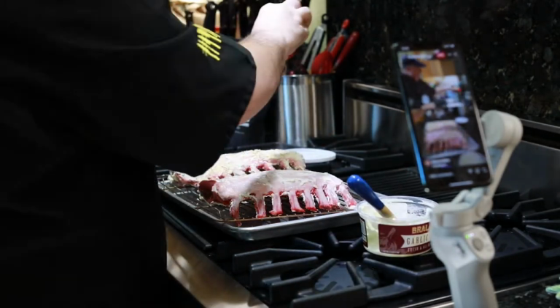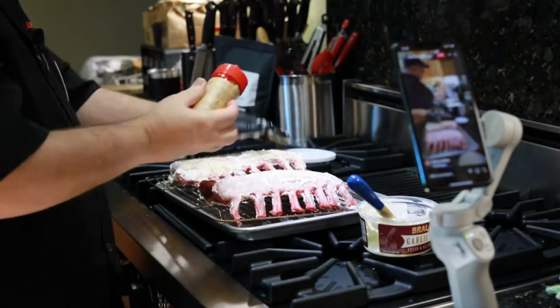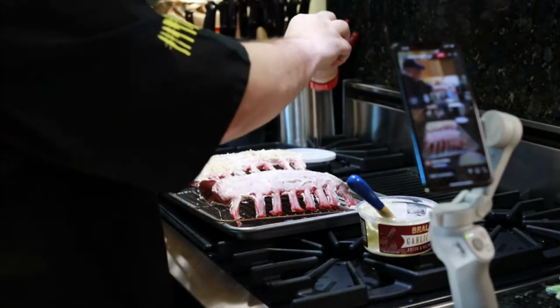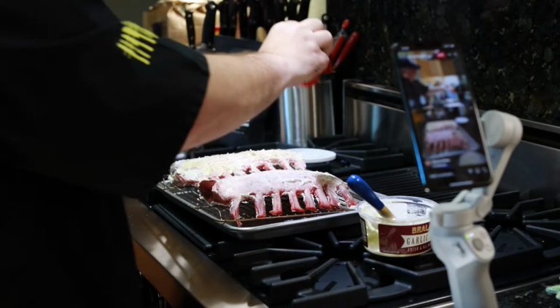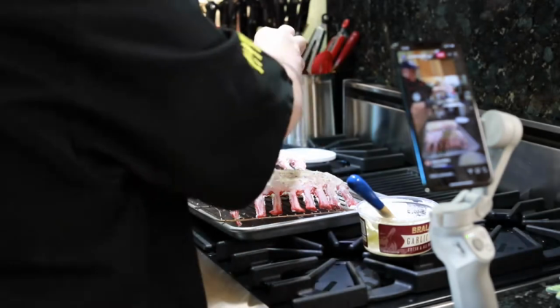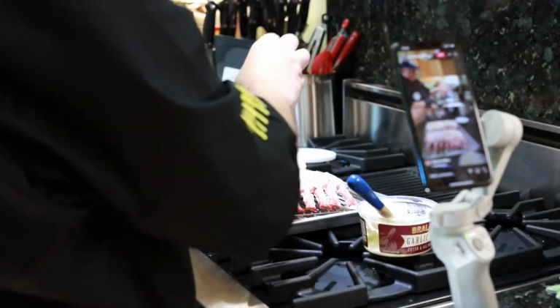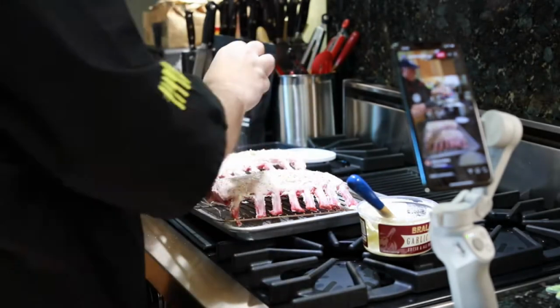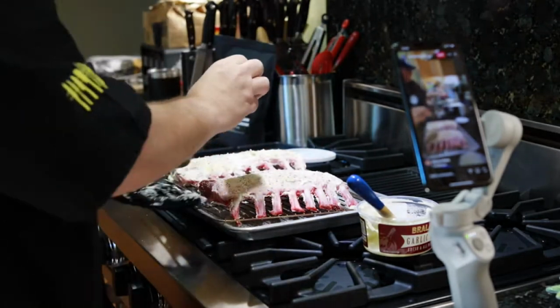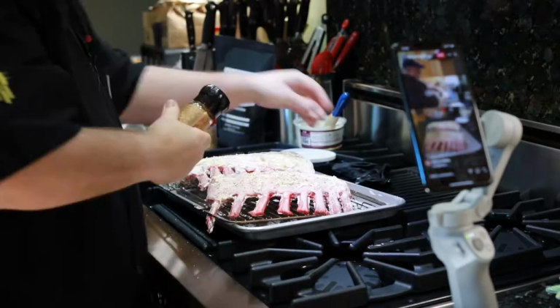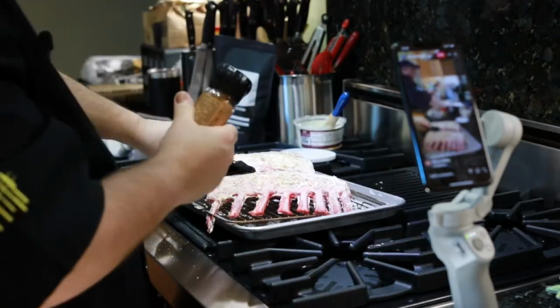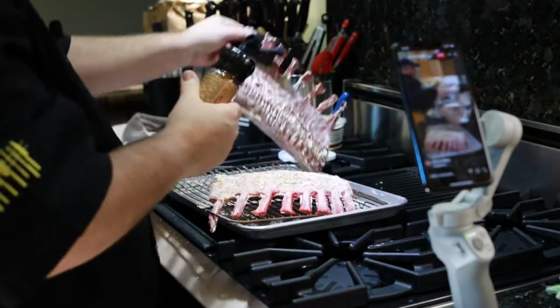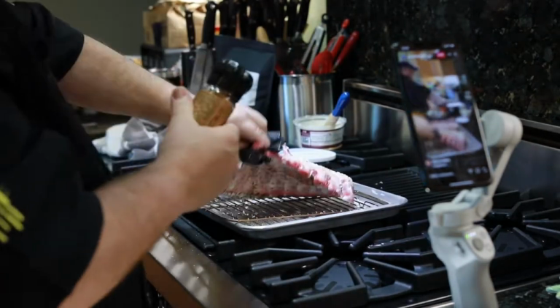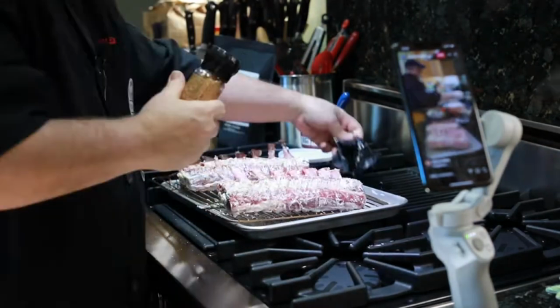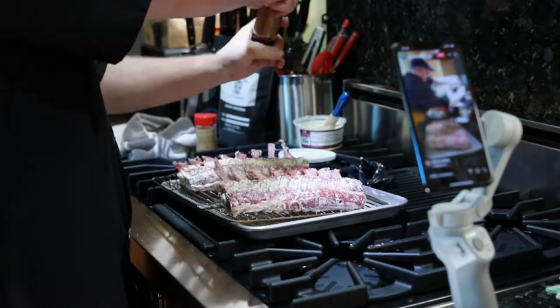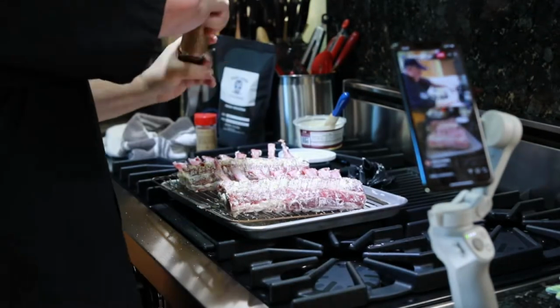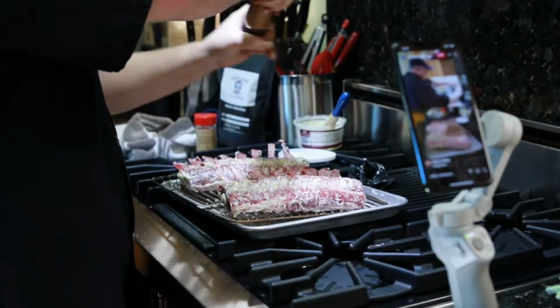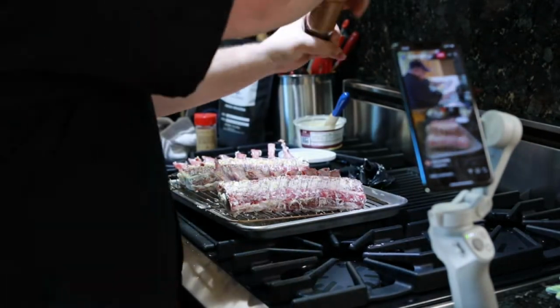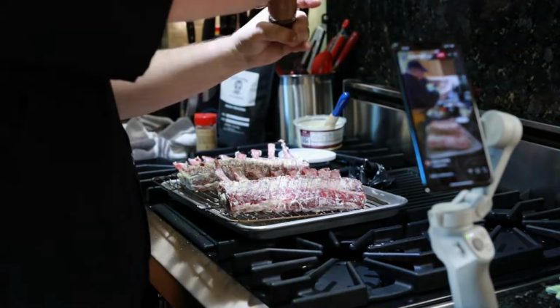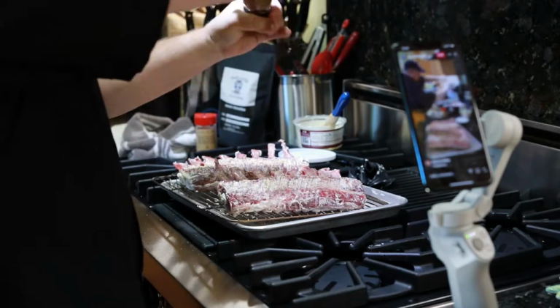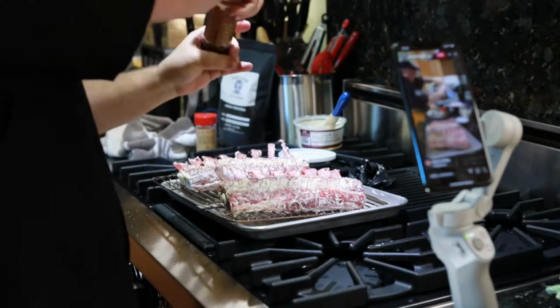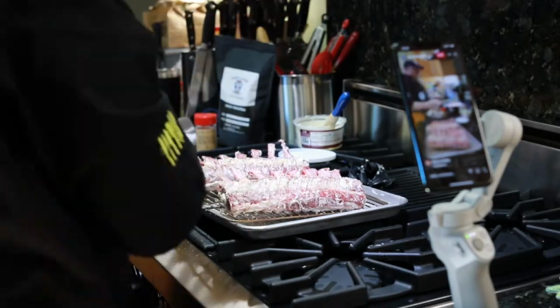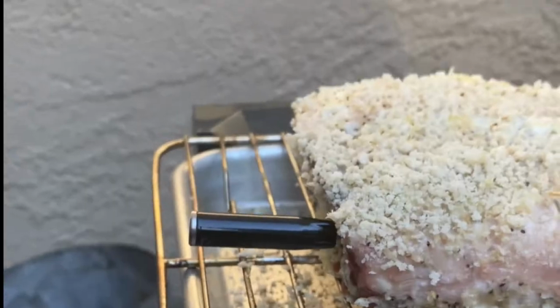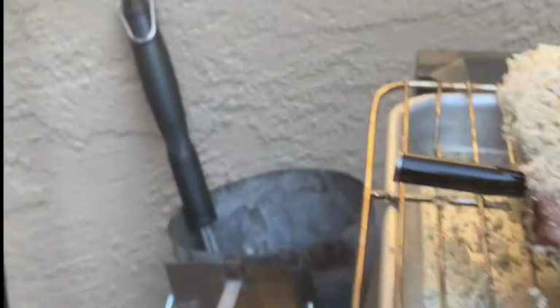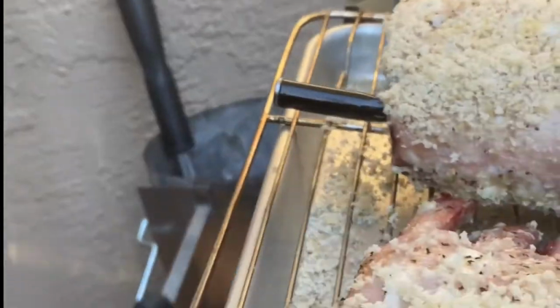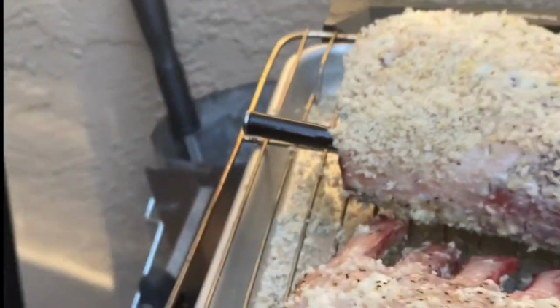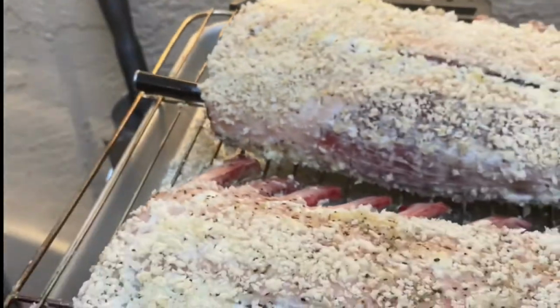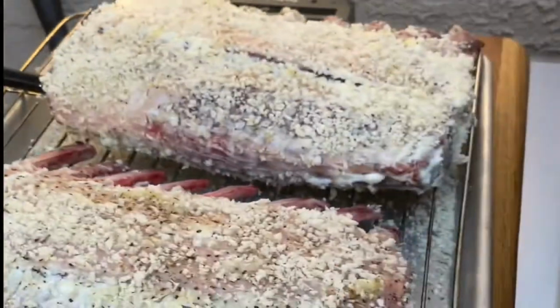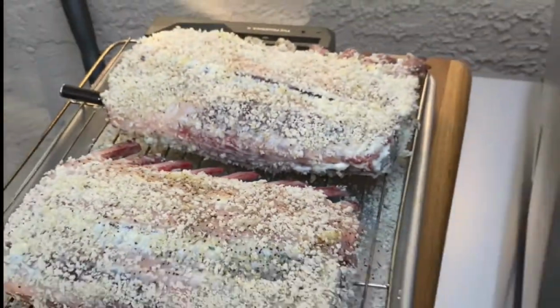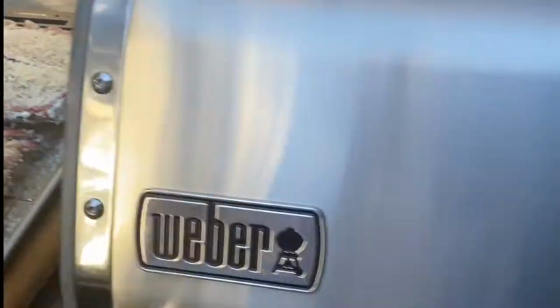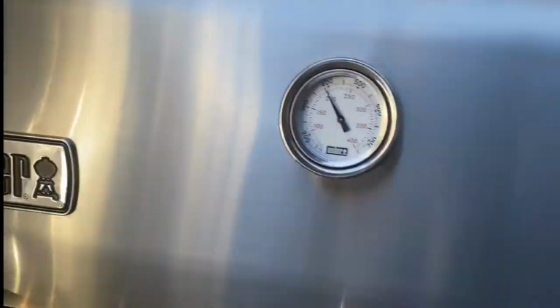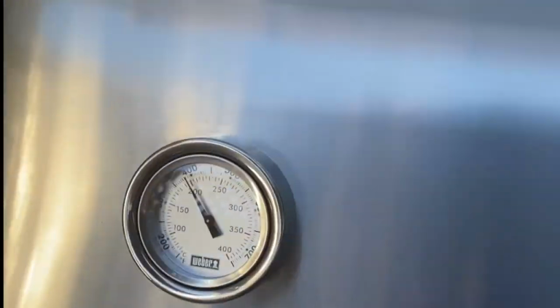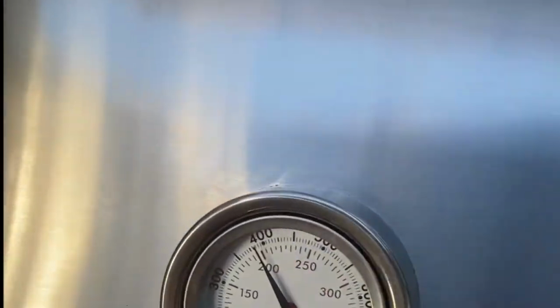Once we finish putting our Barala's on the back and using our seasoning, we're going to go outside and give it a sear. In our Hex-Clad pan, using the meat stick, we have it in the inside of the meat on one of the racks.